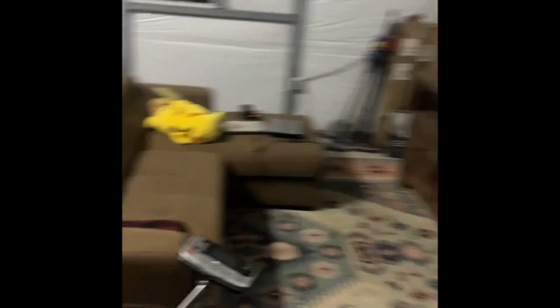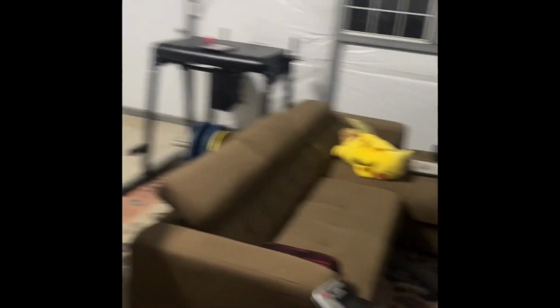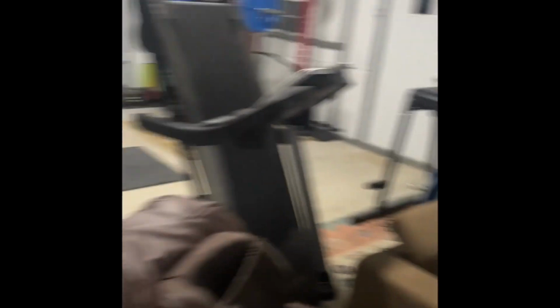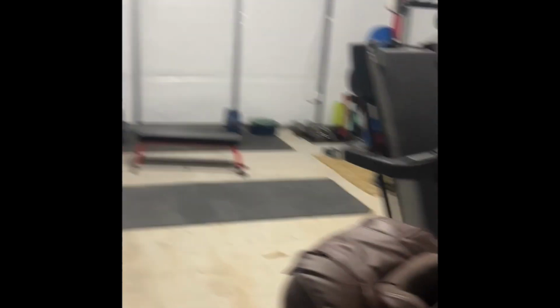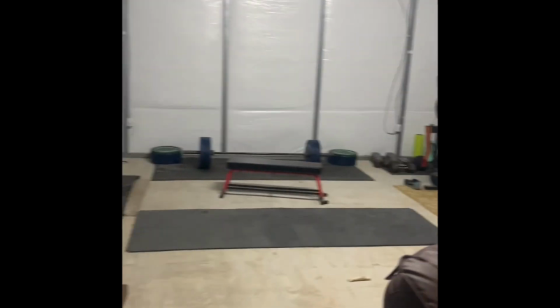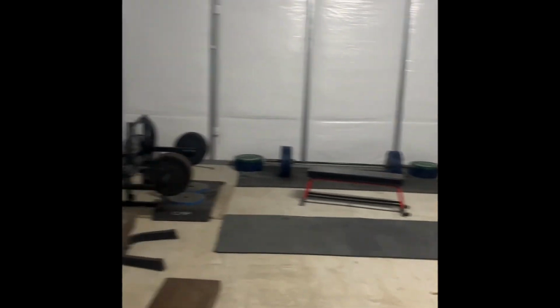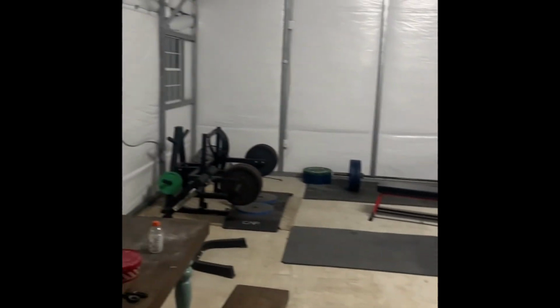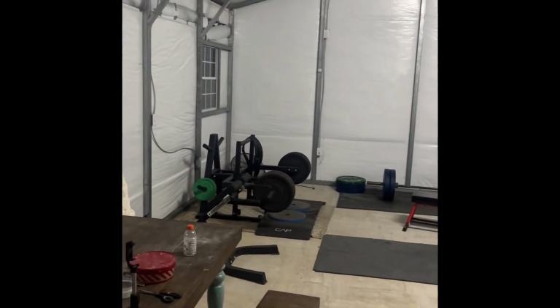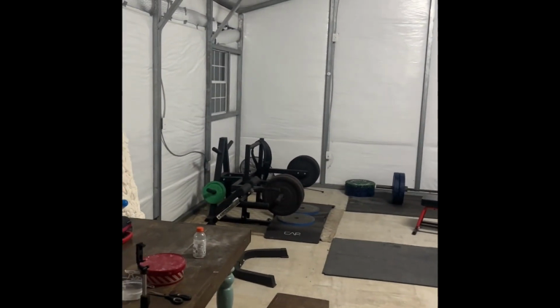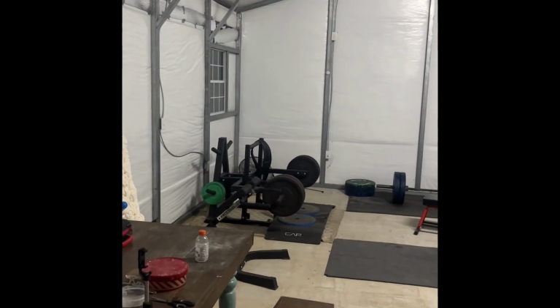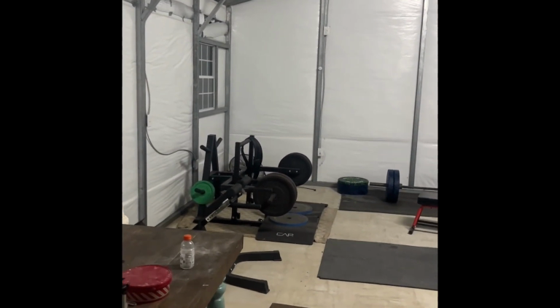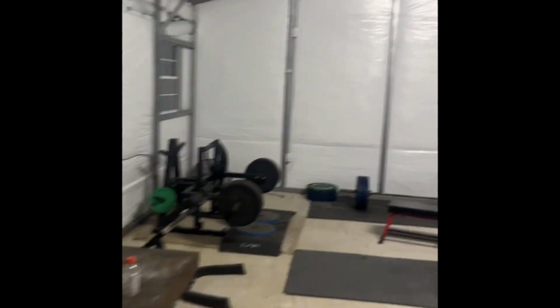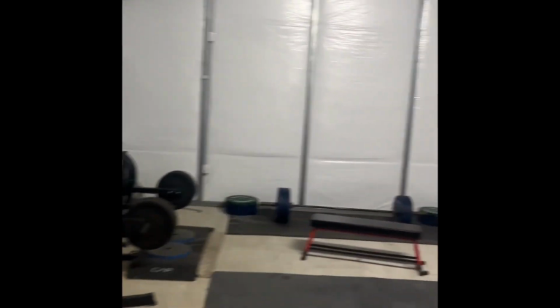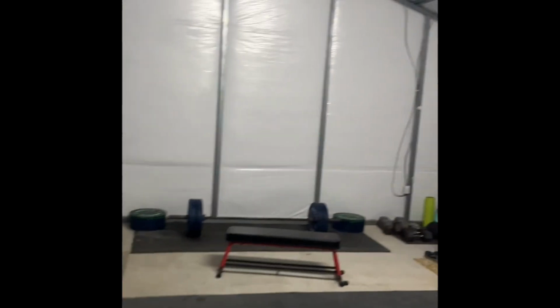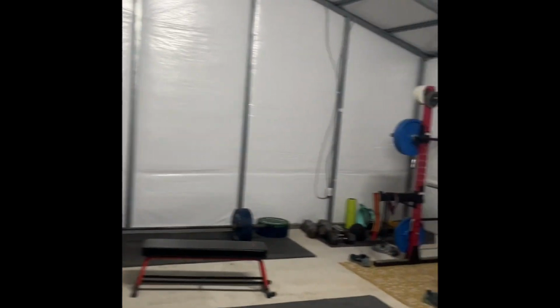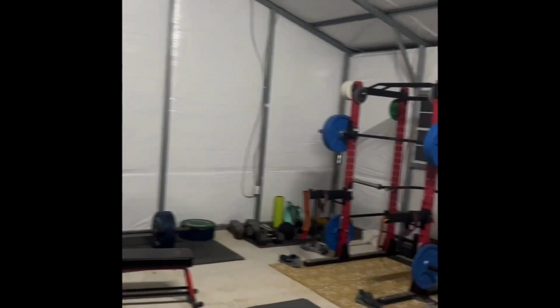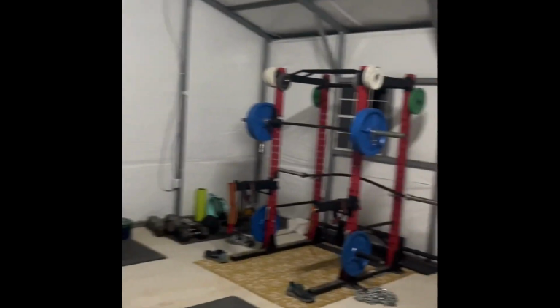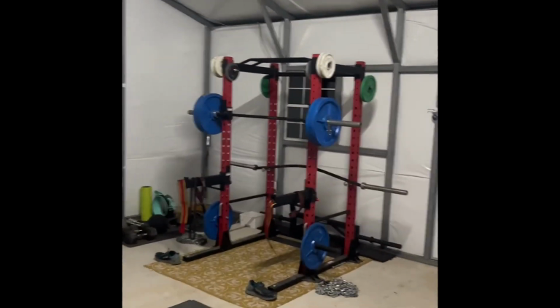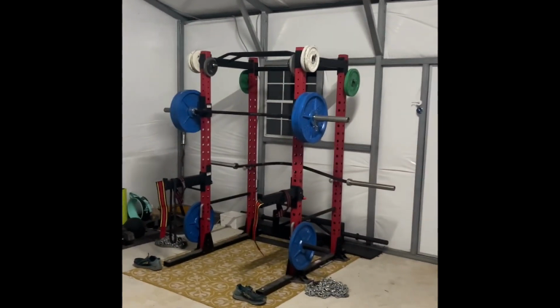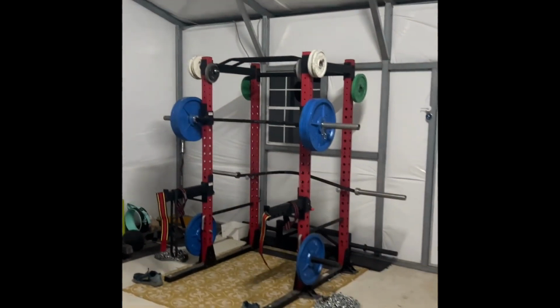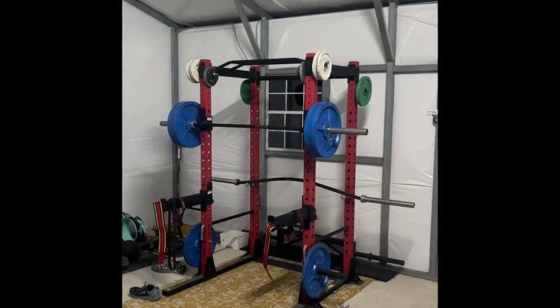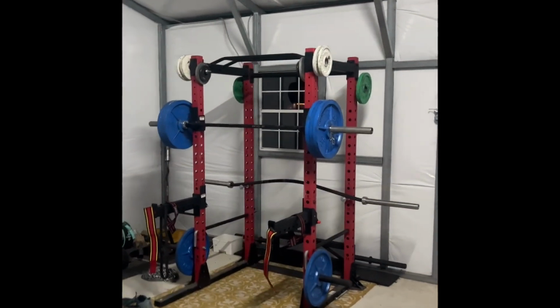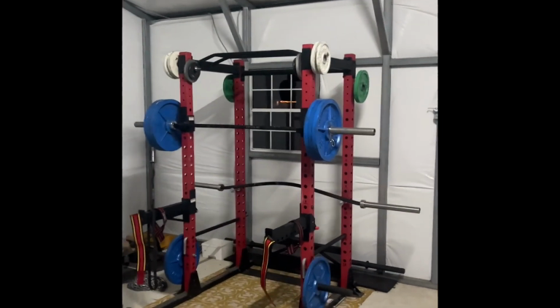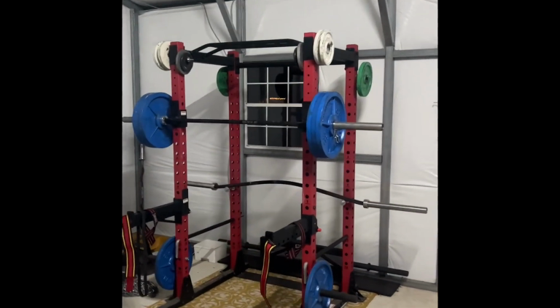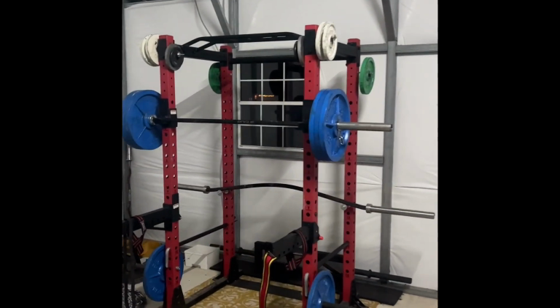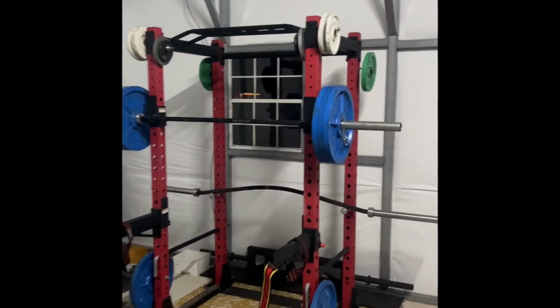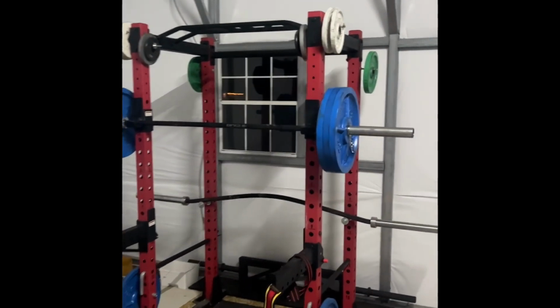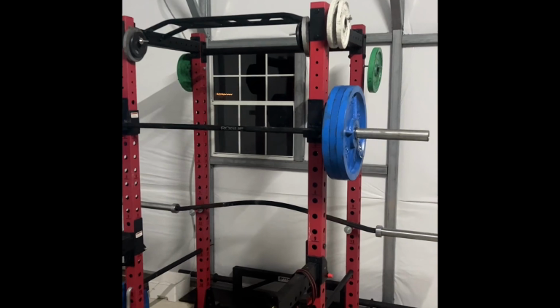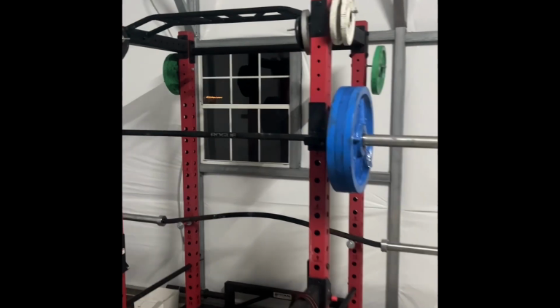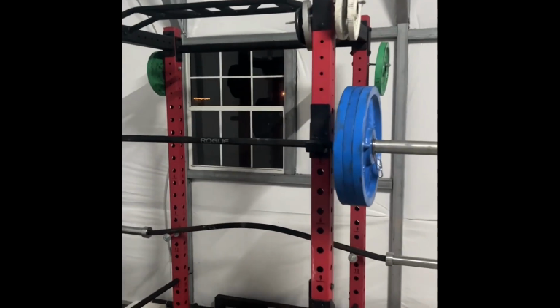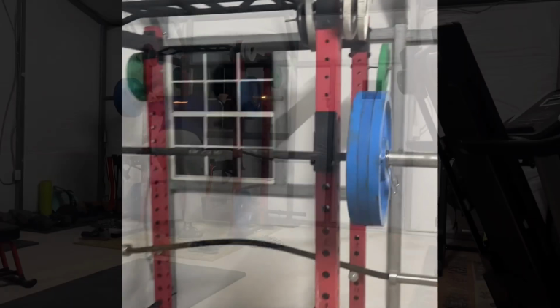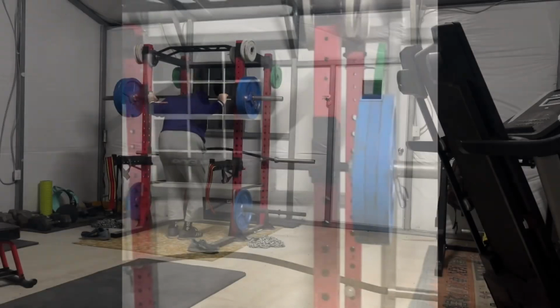Let me go to the other side of the room. Check it out — that's where all the gains are about to be had. About to squat. See how it looks.